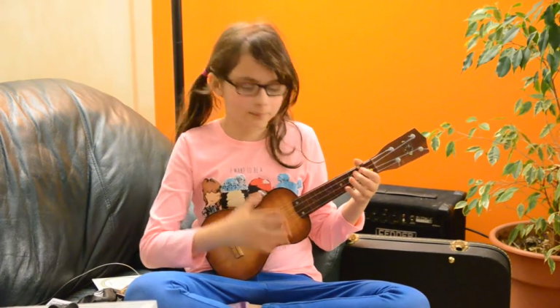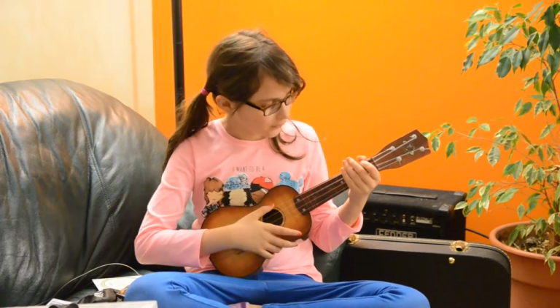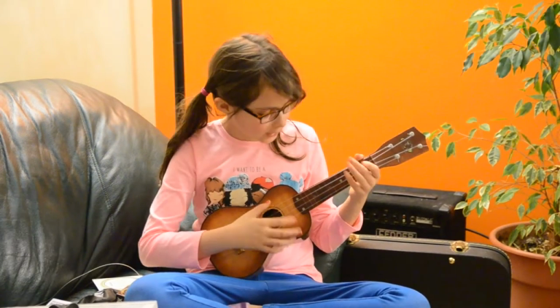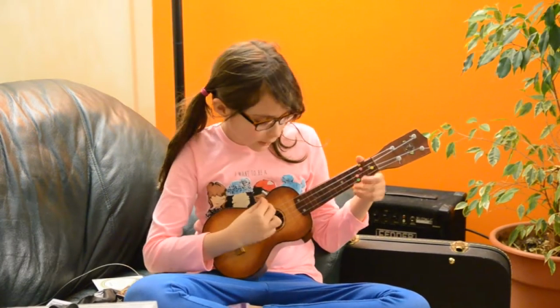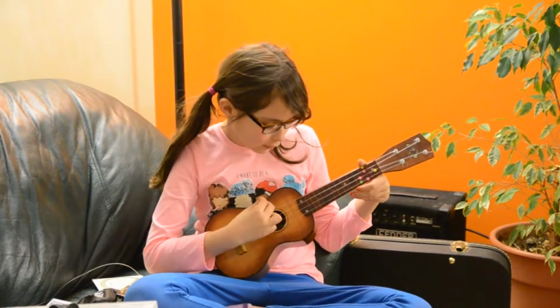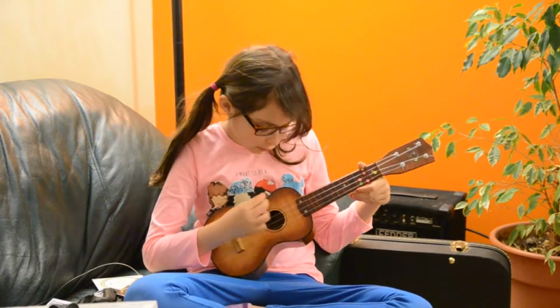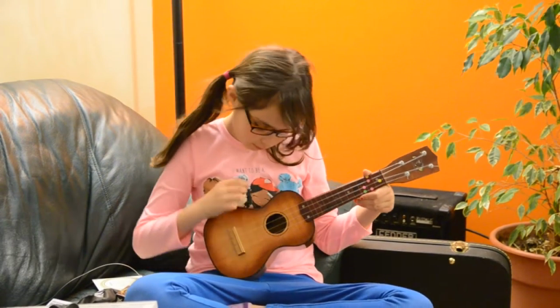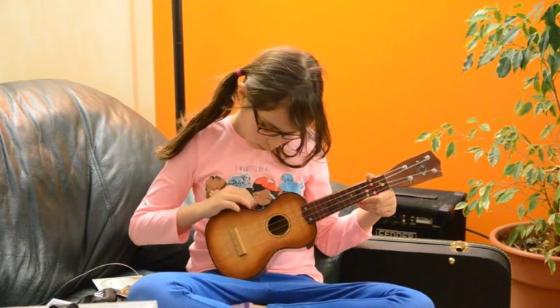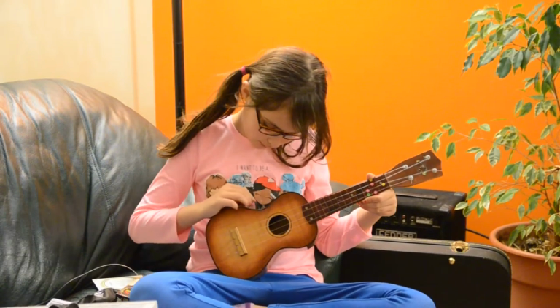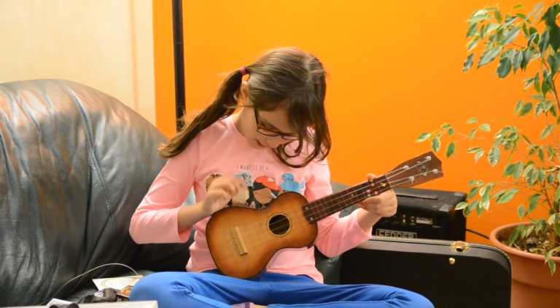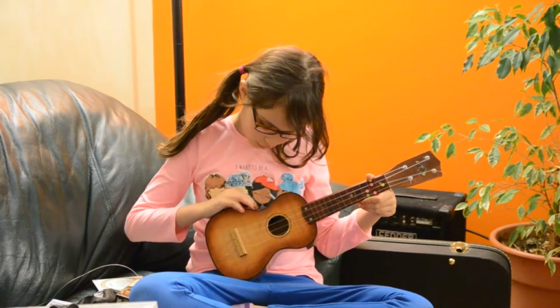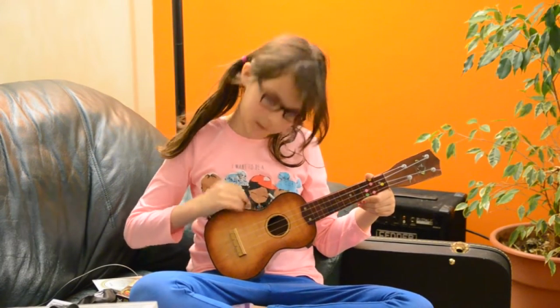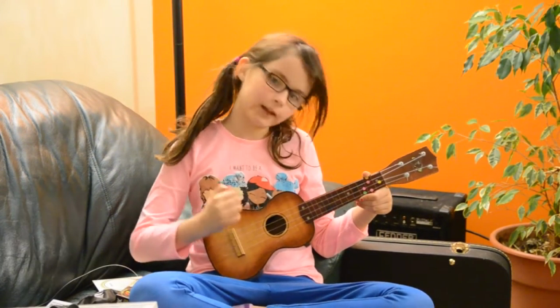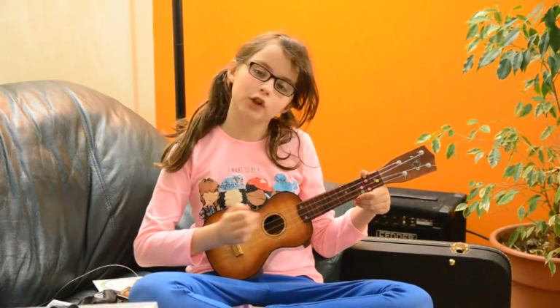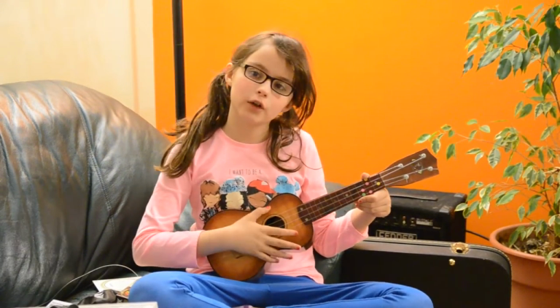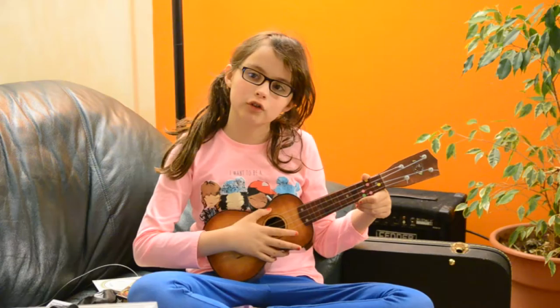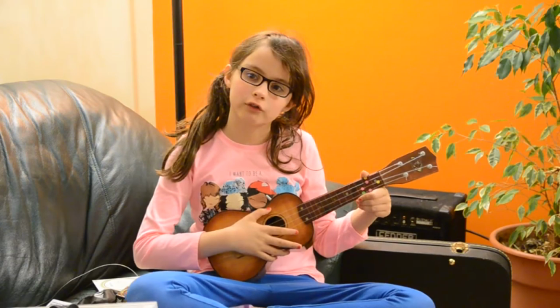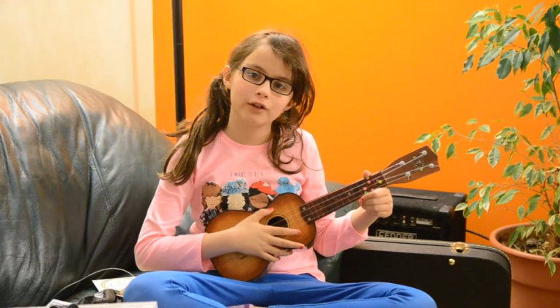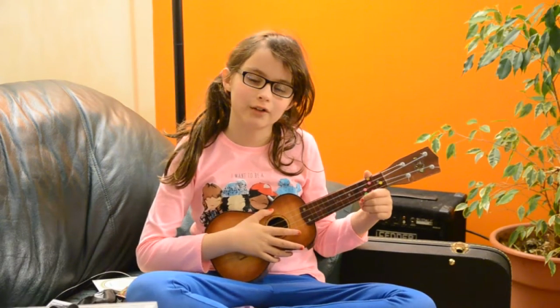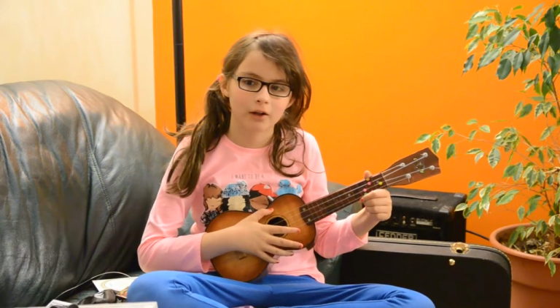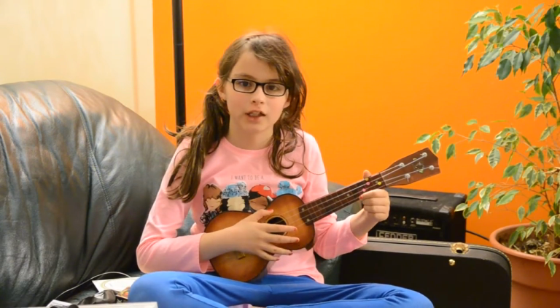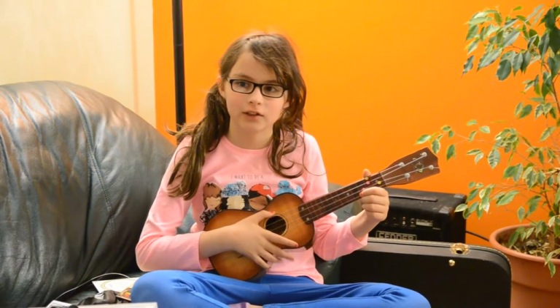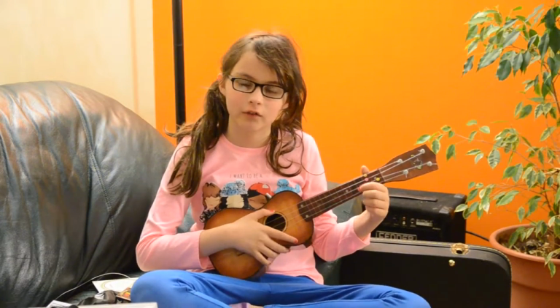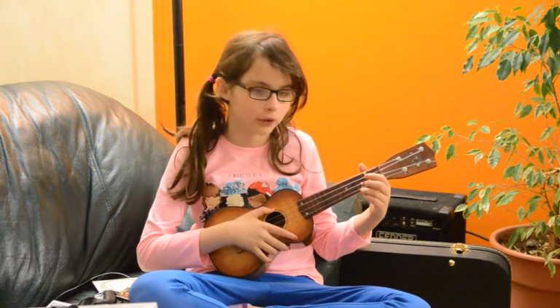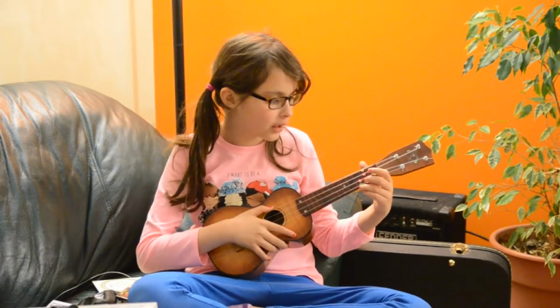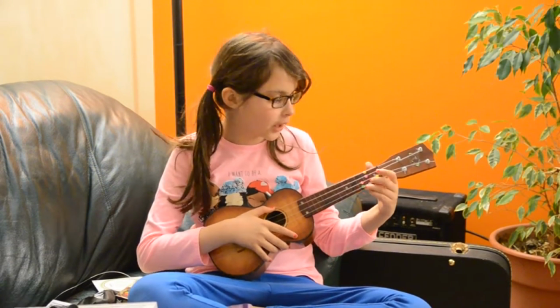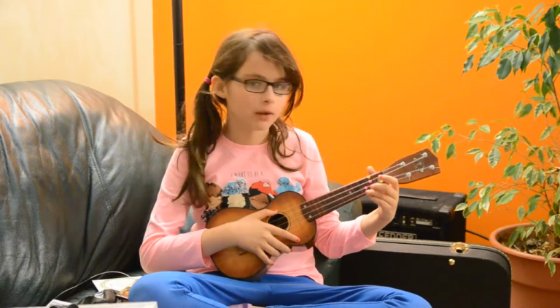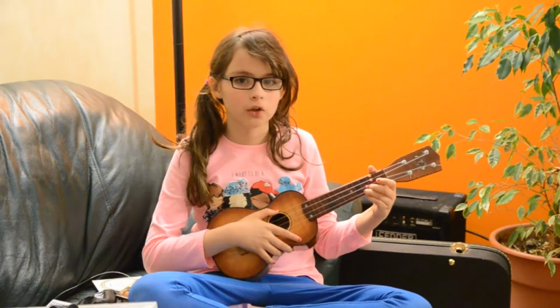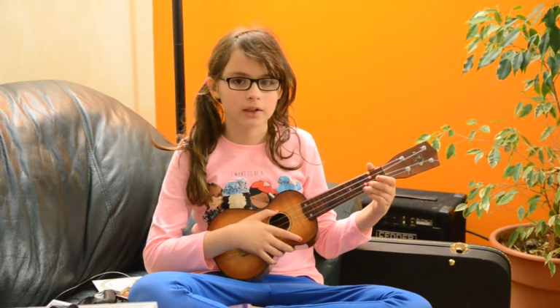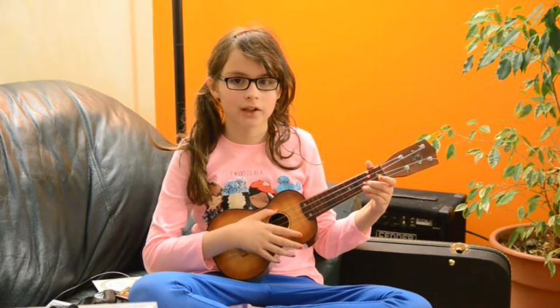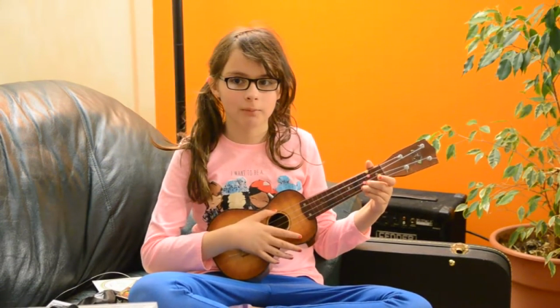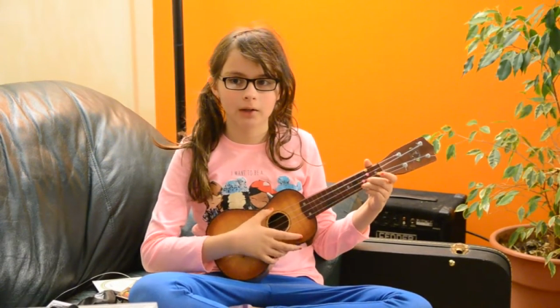Hi, this is my new ukulele. I just got new strings for it so I apologize if it's out of tune. Now I'm going to show you what it sounds like unplugged.